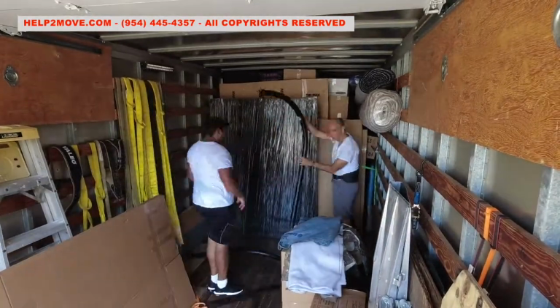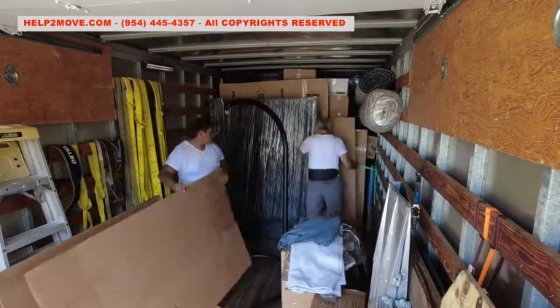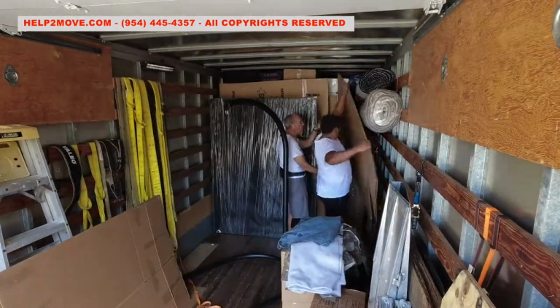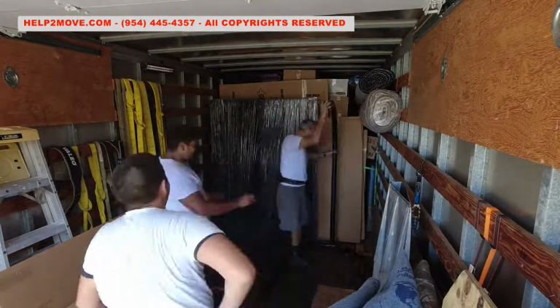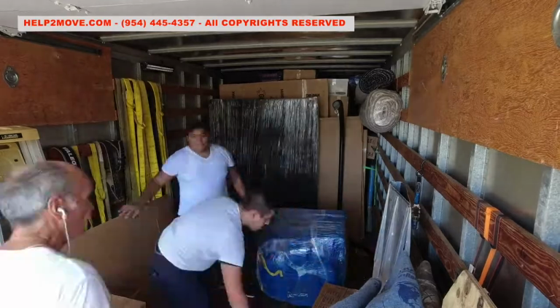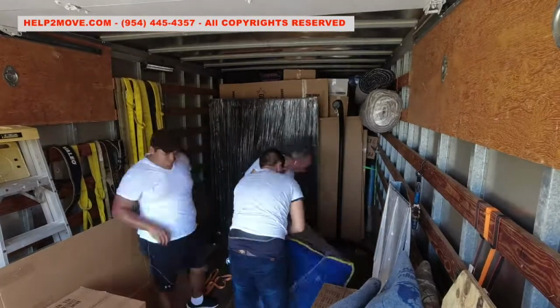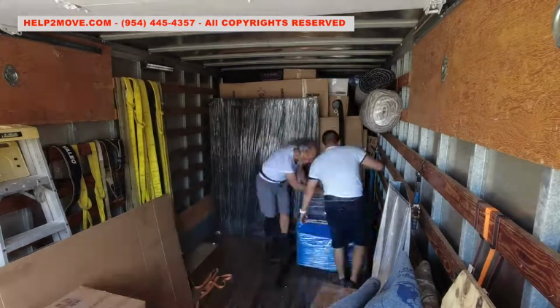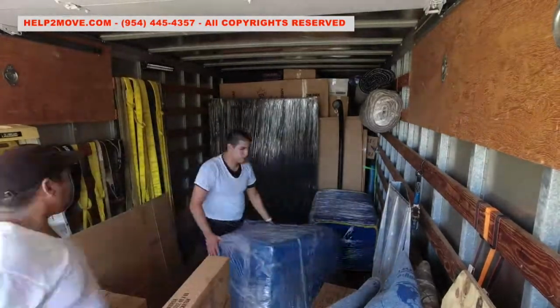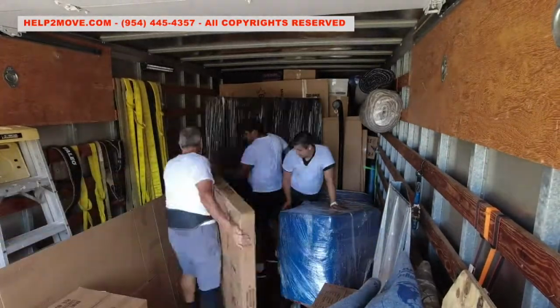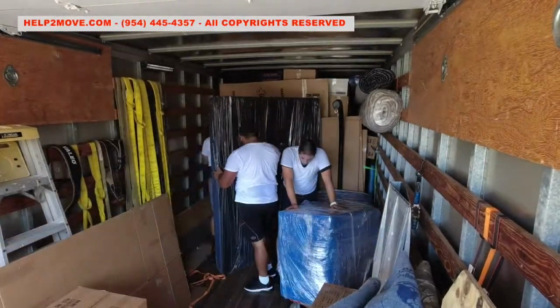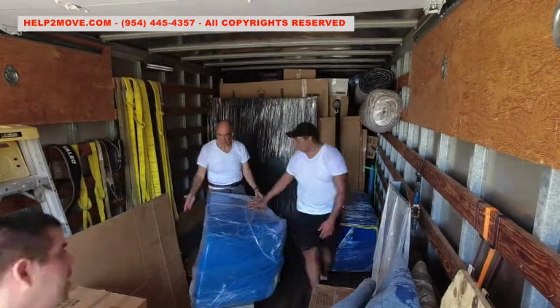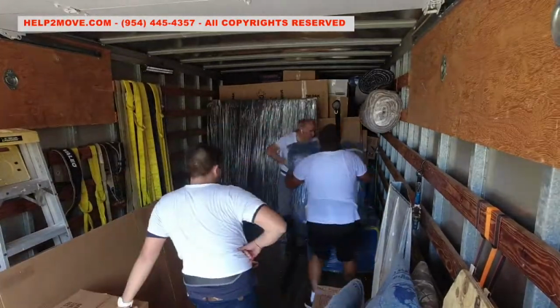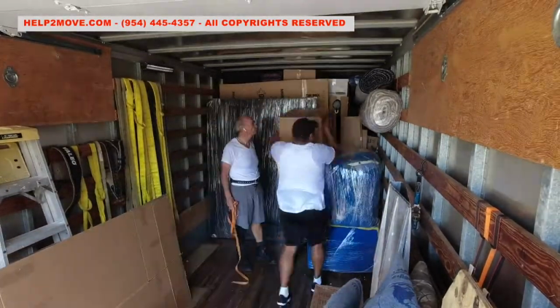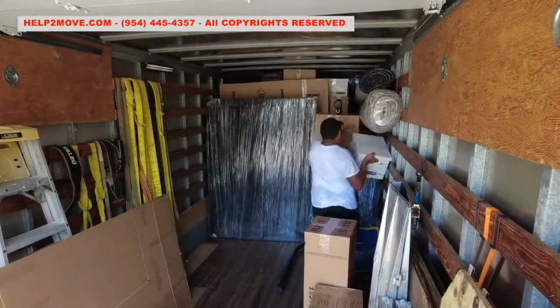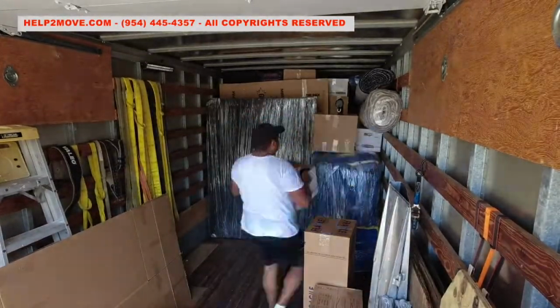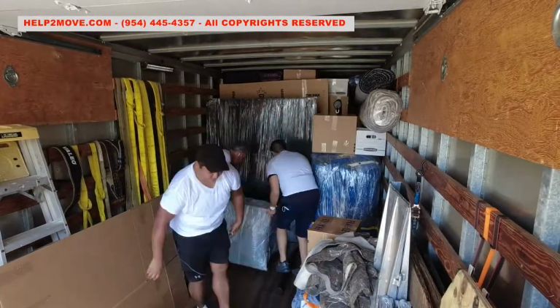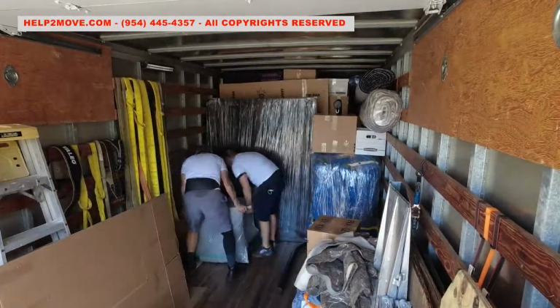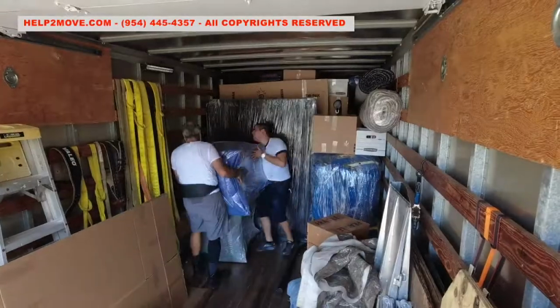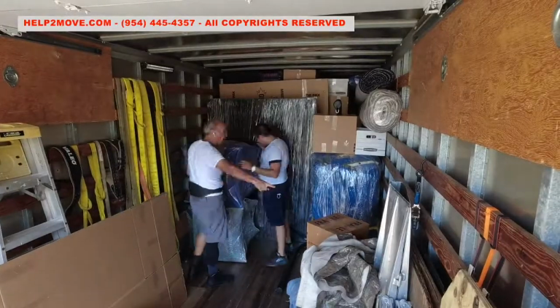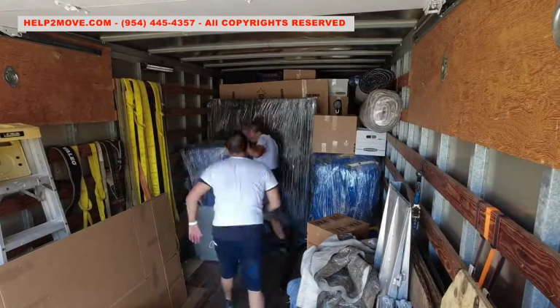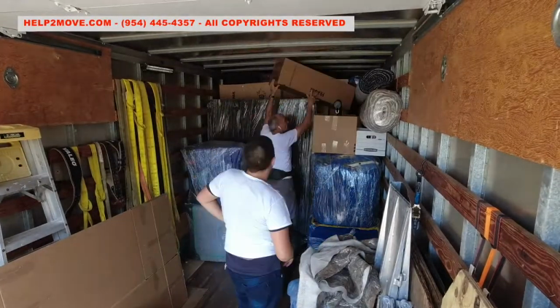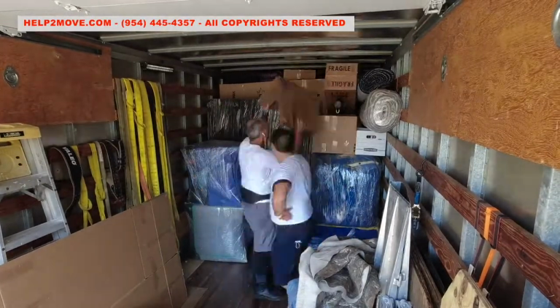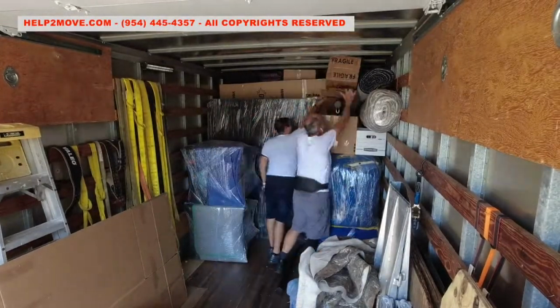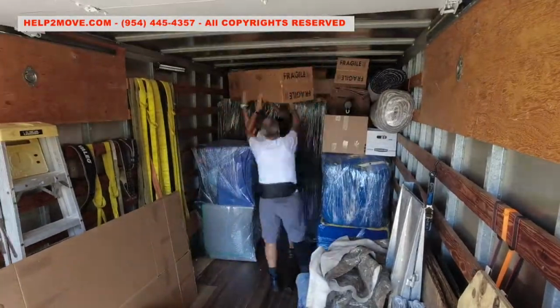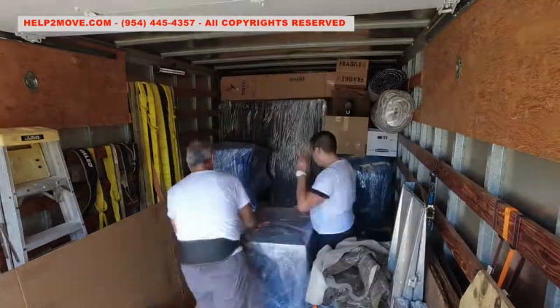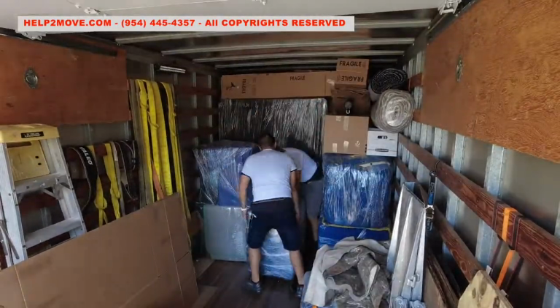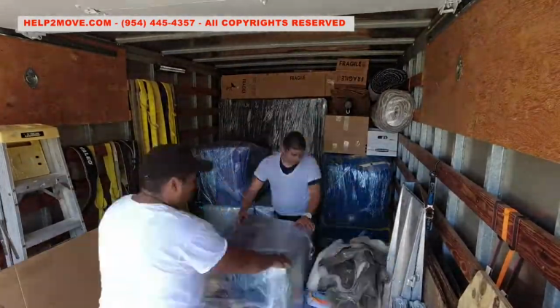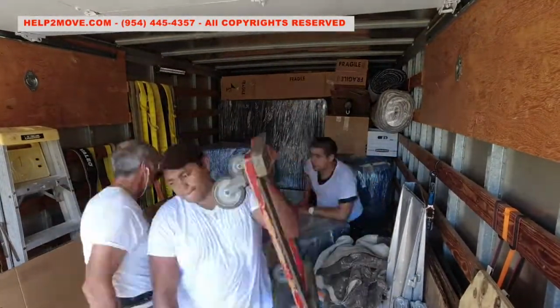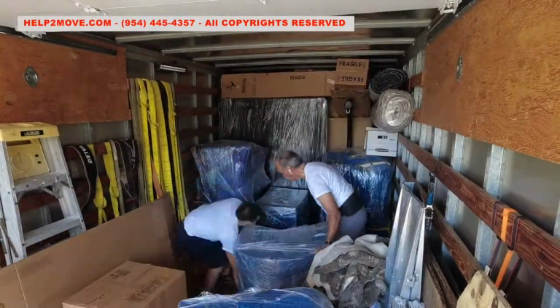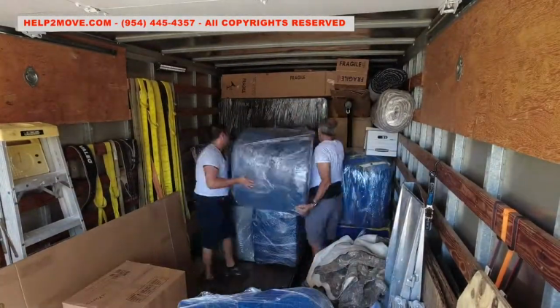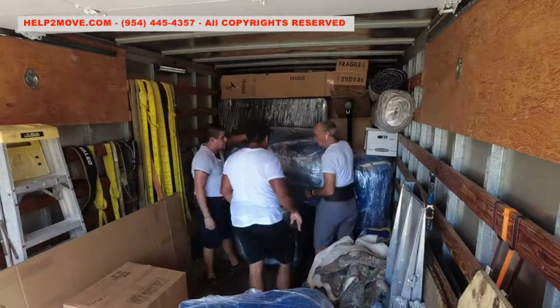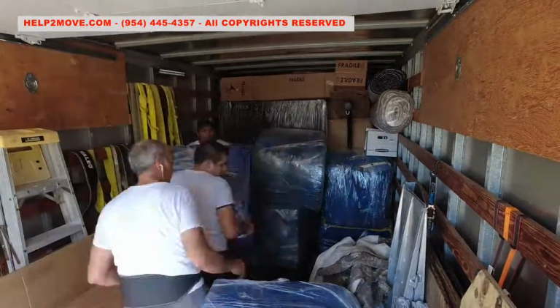All furniture is wrapped with moving pads and shrink wrap. Sofas and sofa chairs are protected with special covers and plastic wrap. It's like doing a 3D puzzle inside of the truck. We position lighter furniture on top.